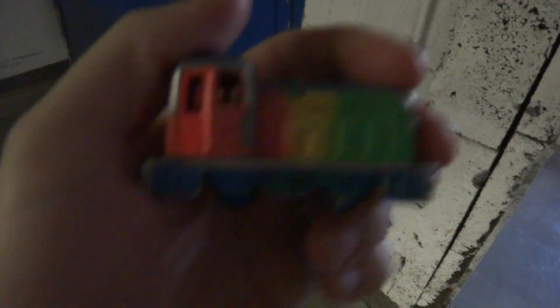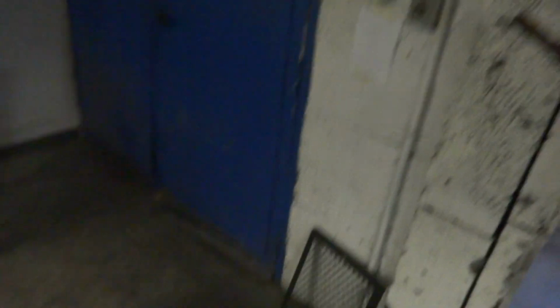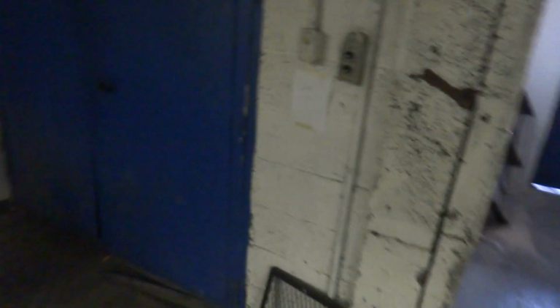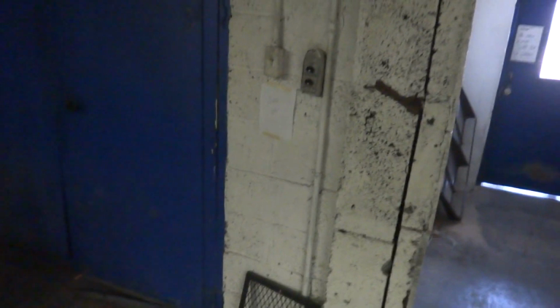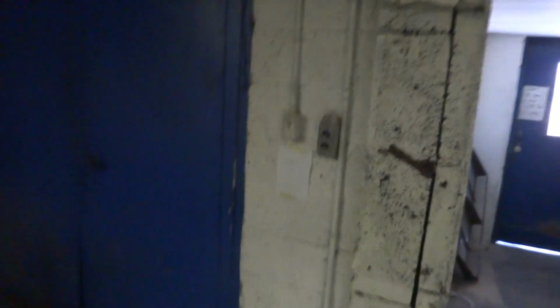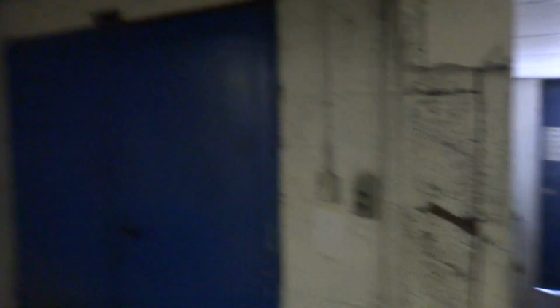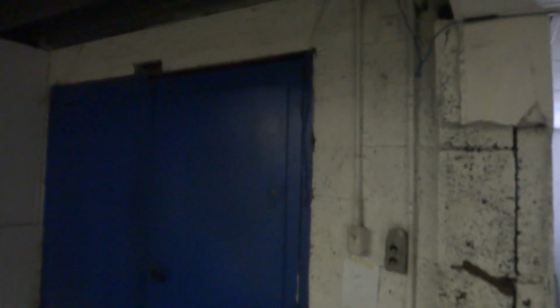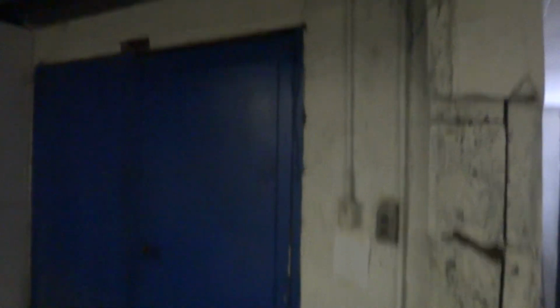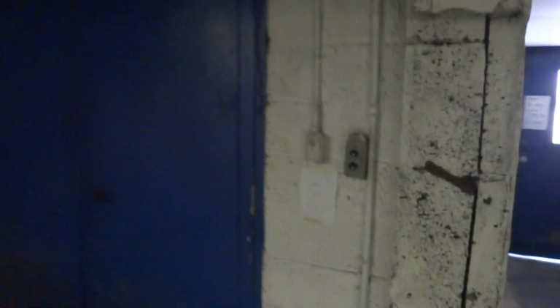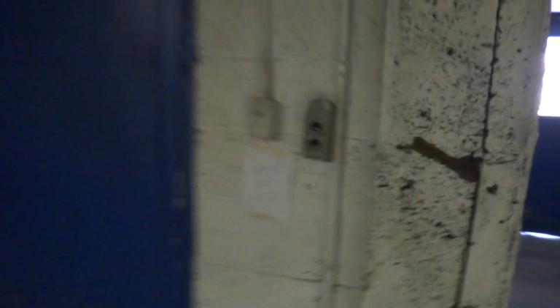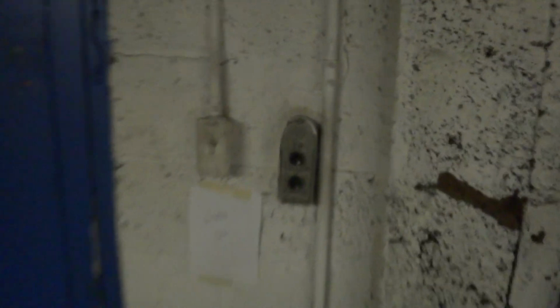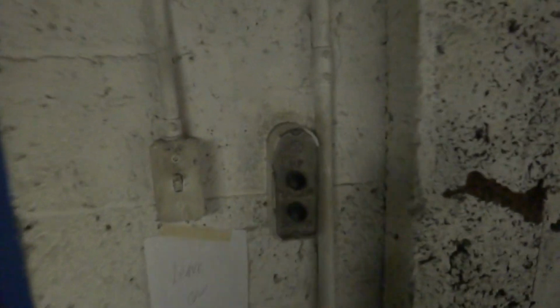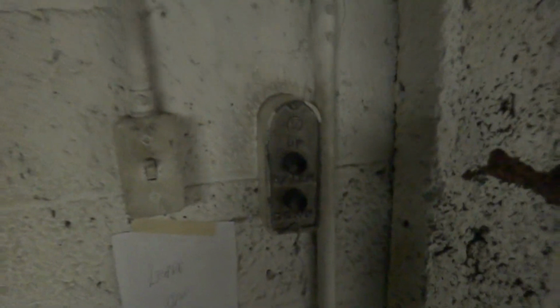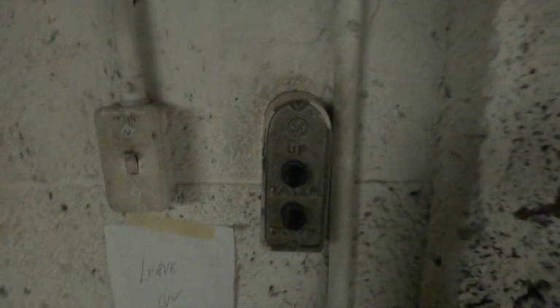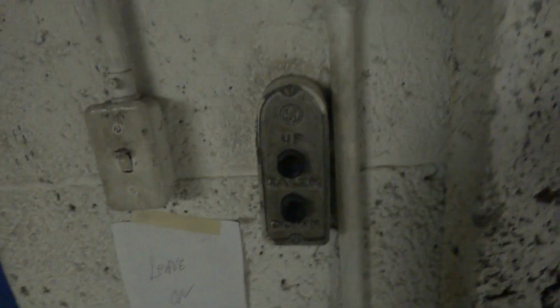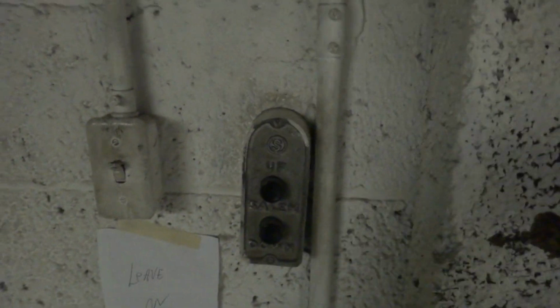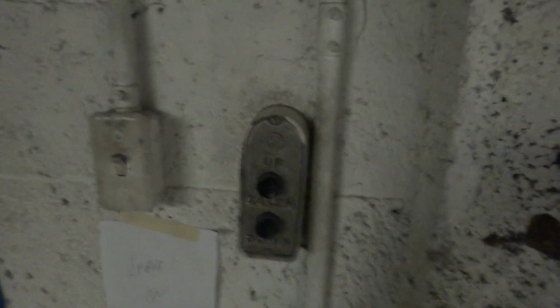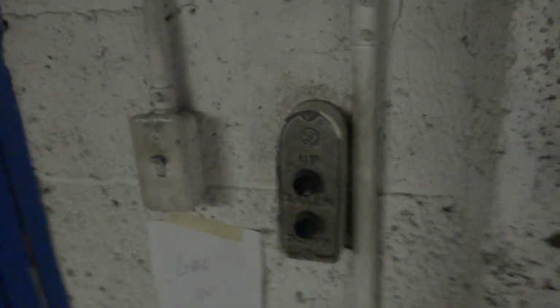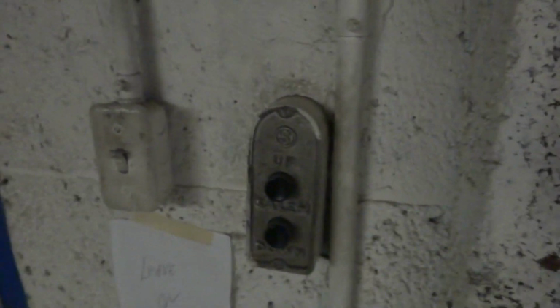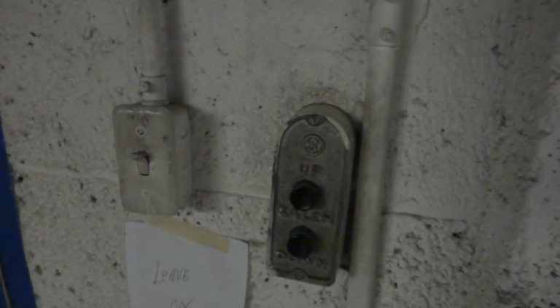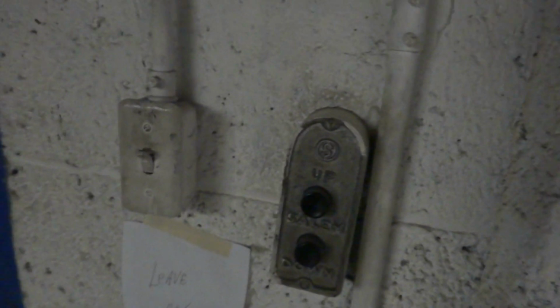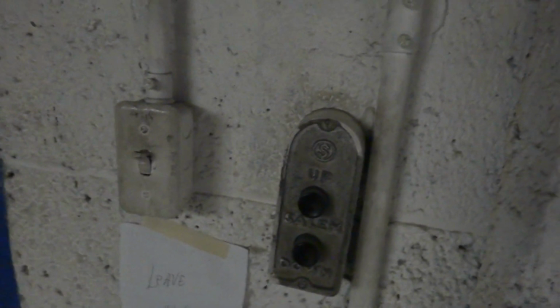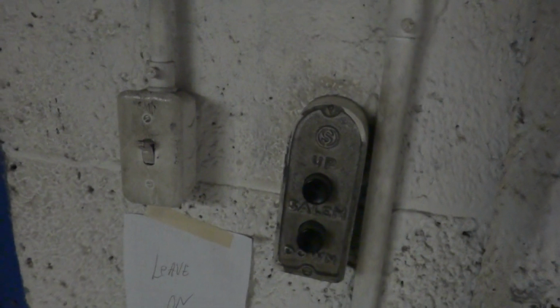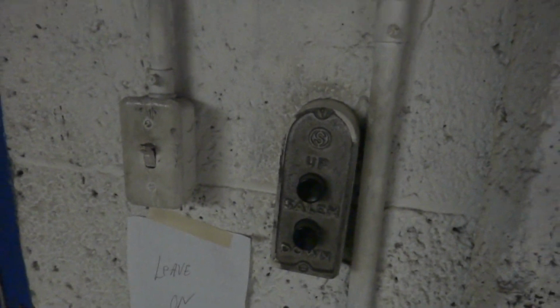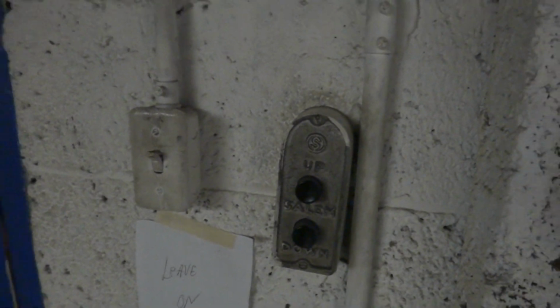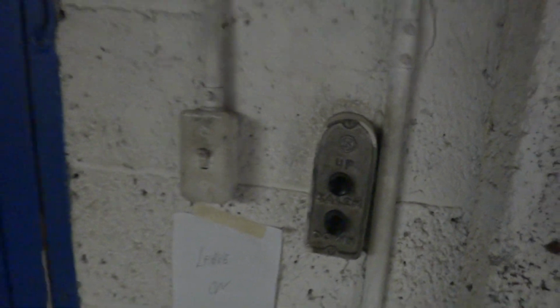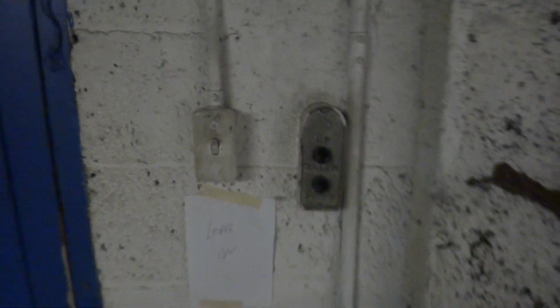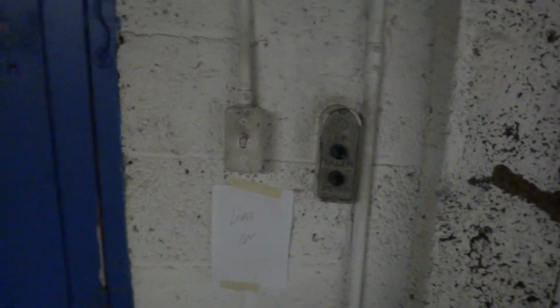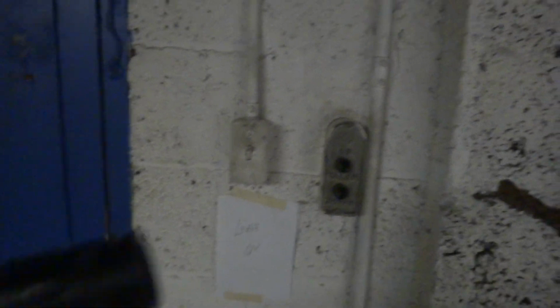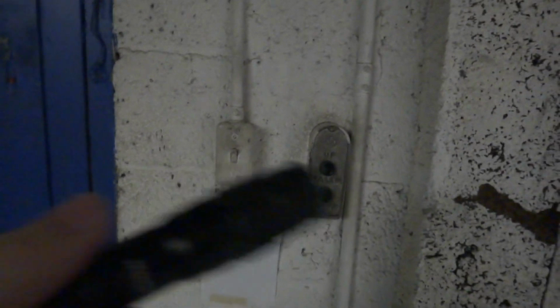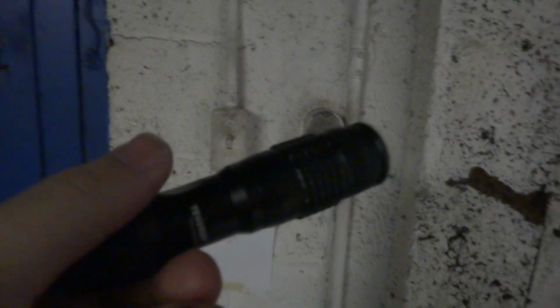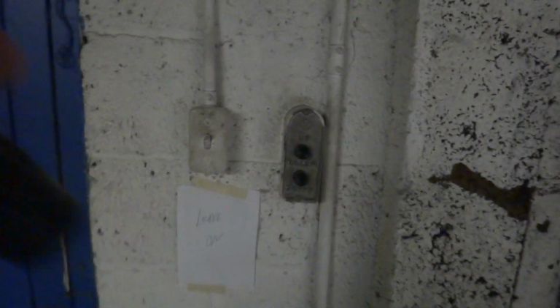All right, we are at an undisclosed location, and we have a beautiful old elevator to take a look at here. It's kind of dark, so we need some light energy, so we'll bring out the Tennergy.